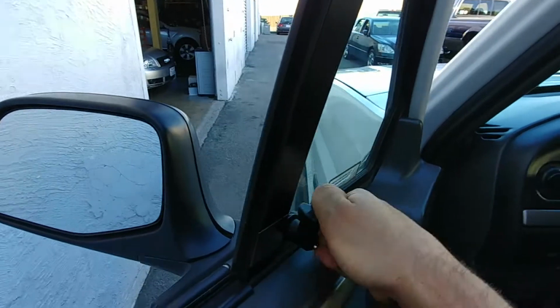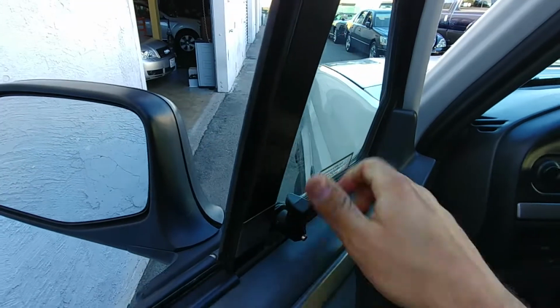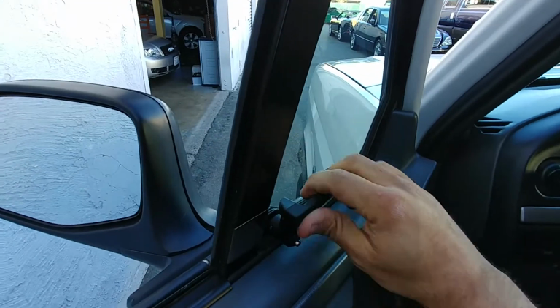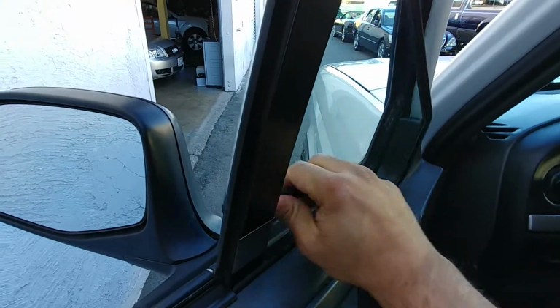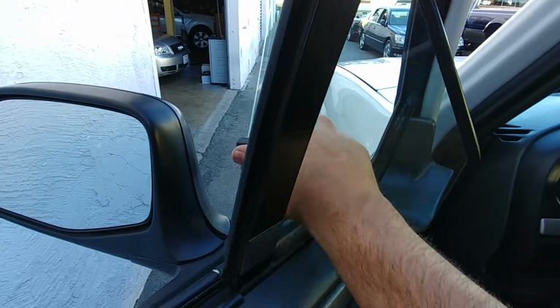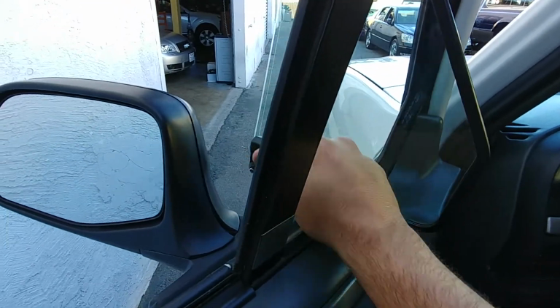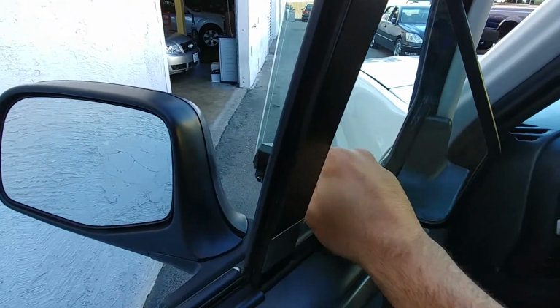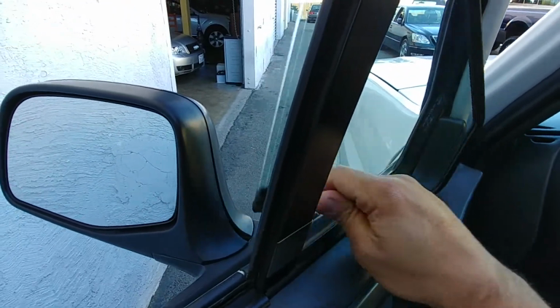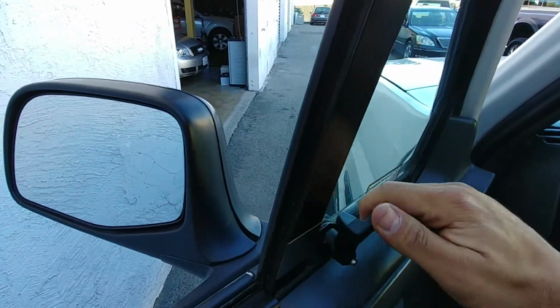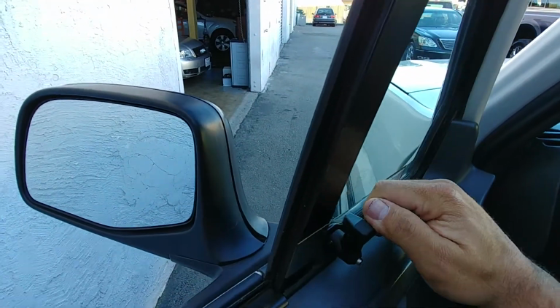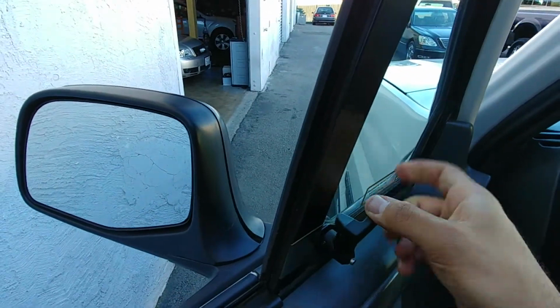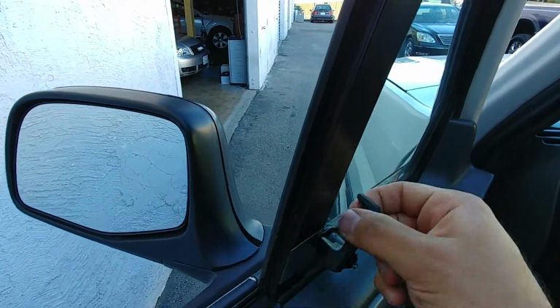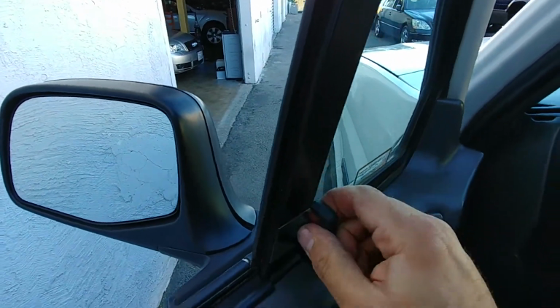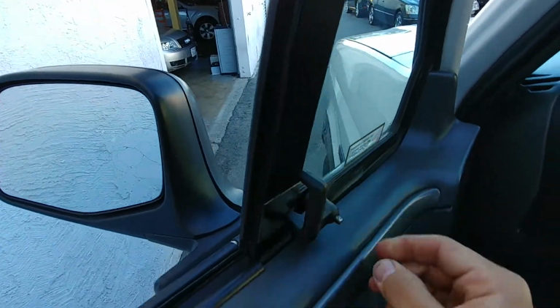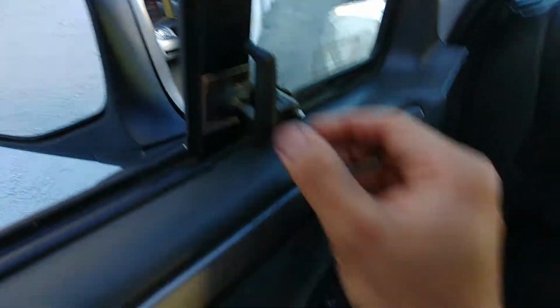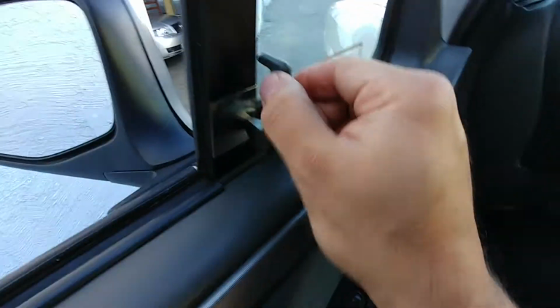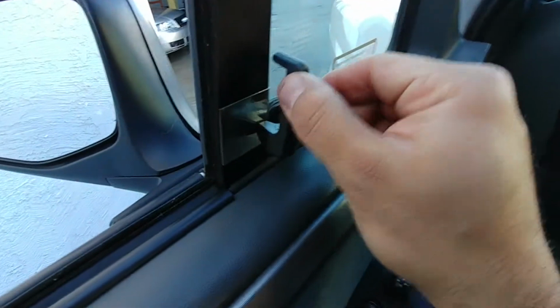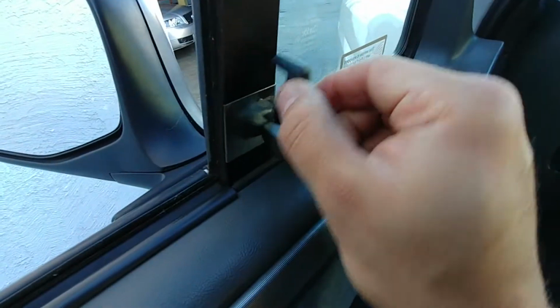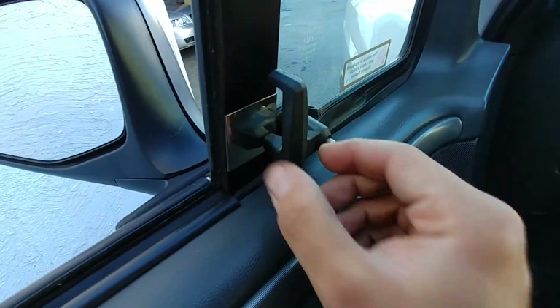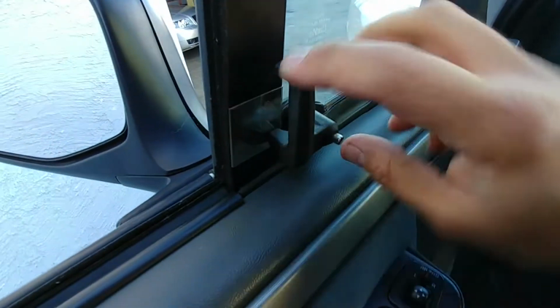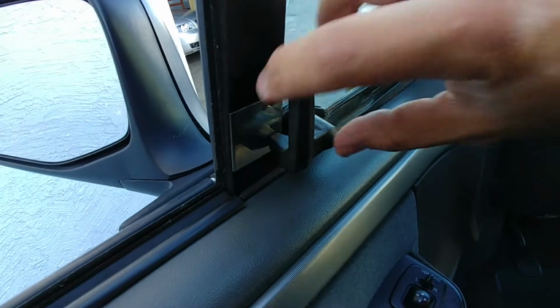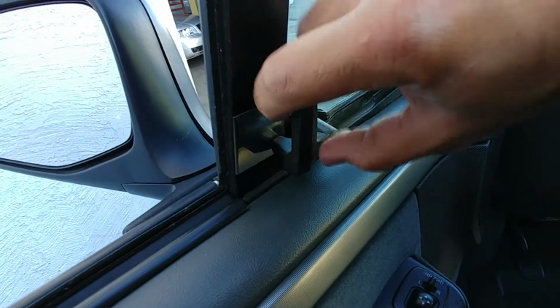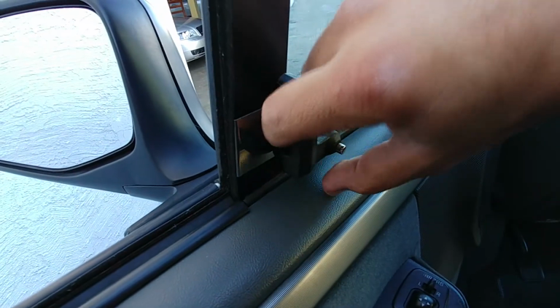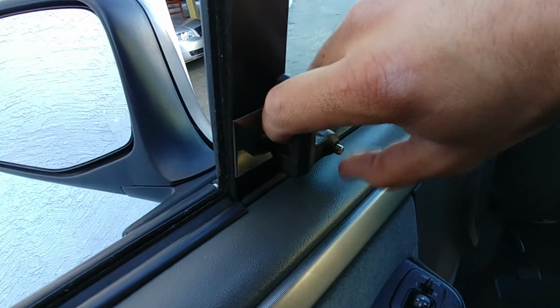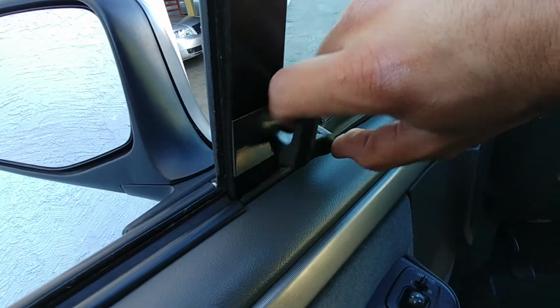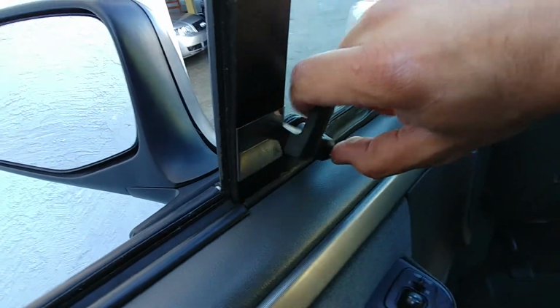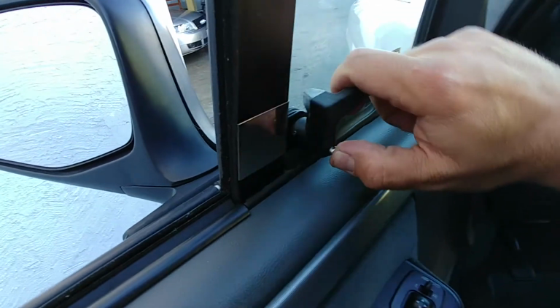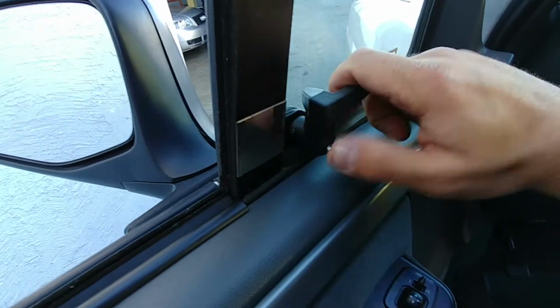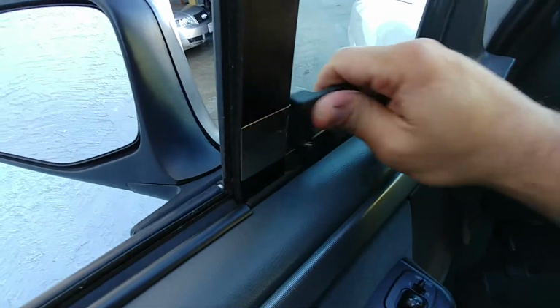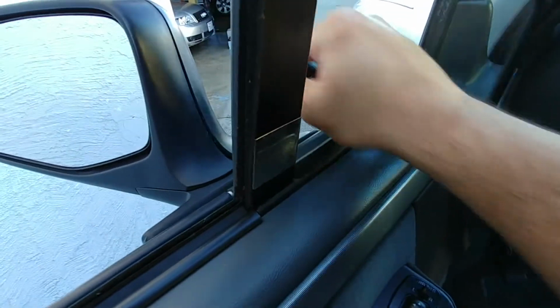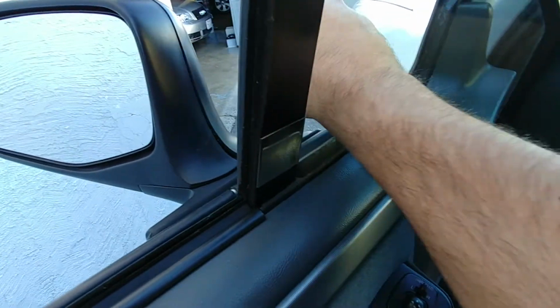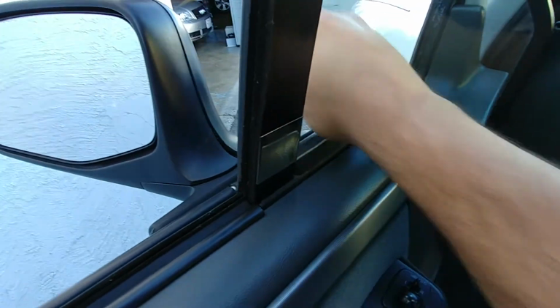Do that again — there you go. Lock works, push the button here. It works fine.